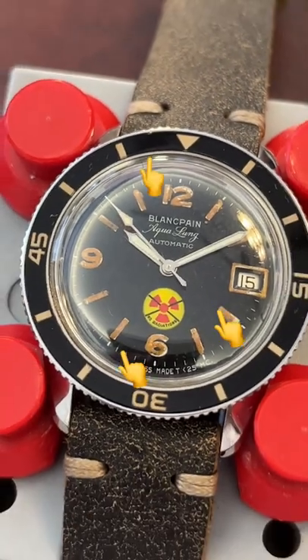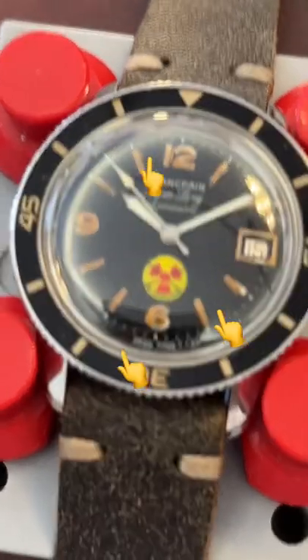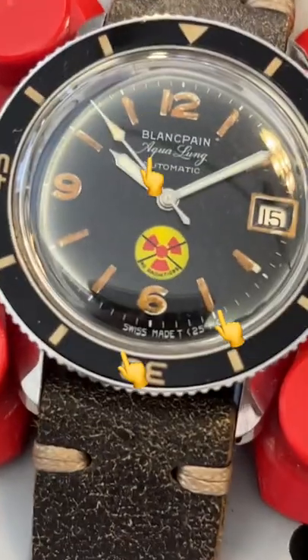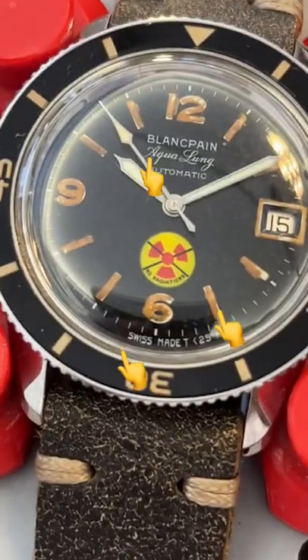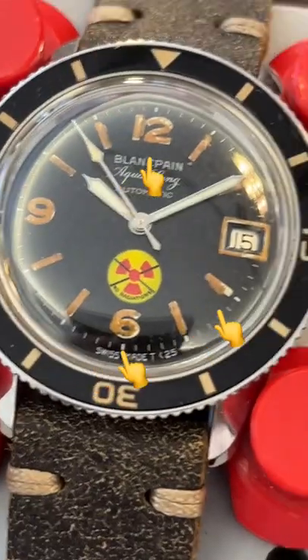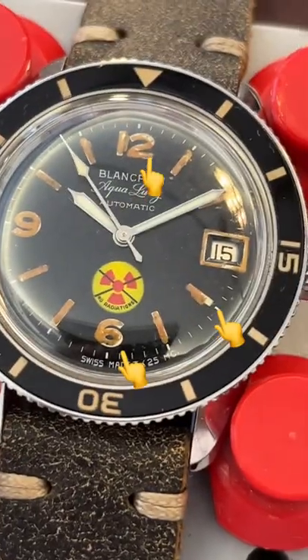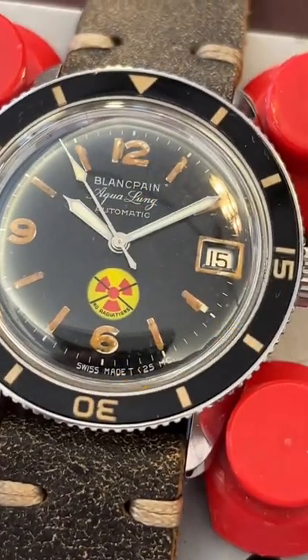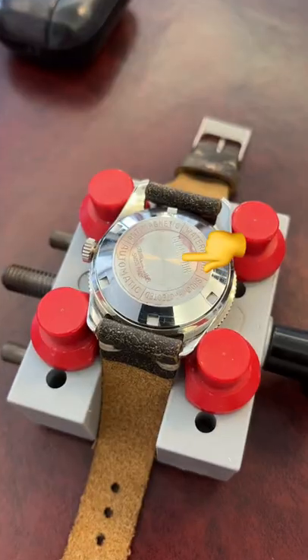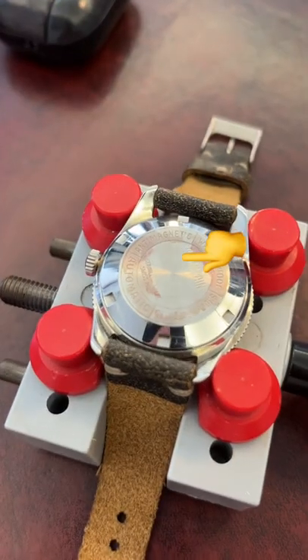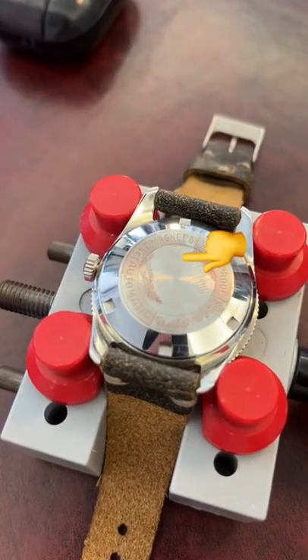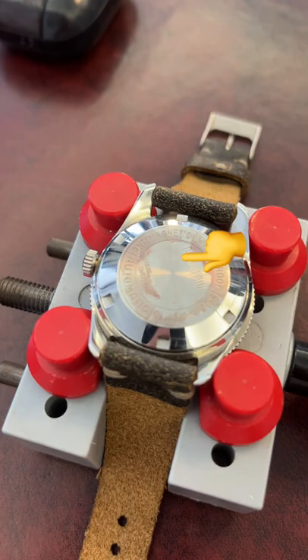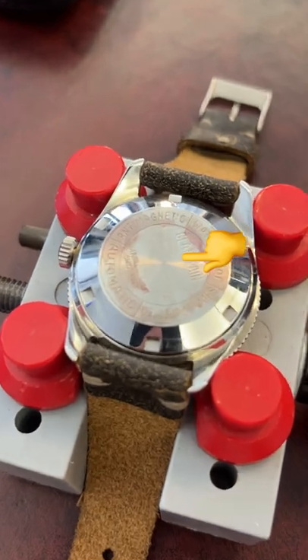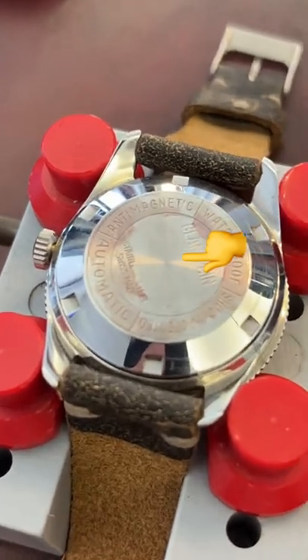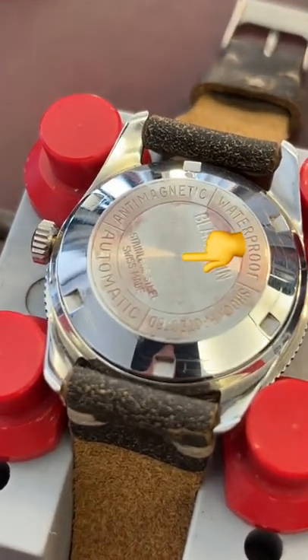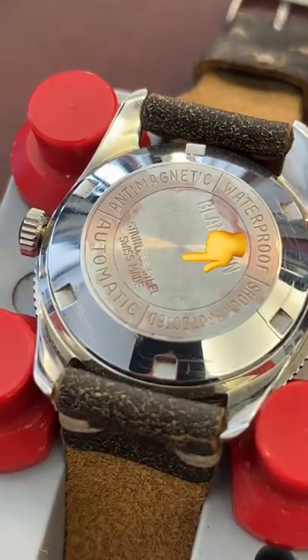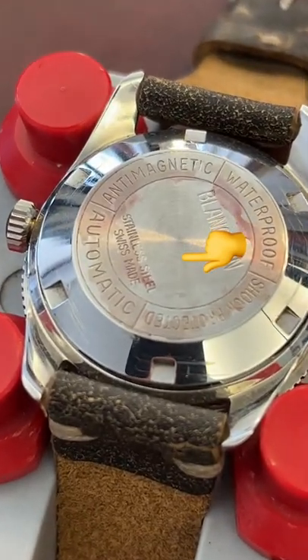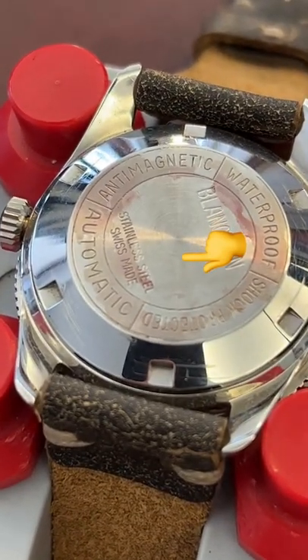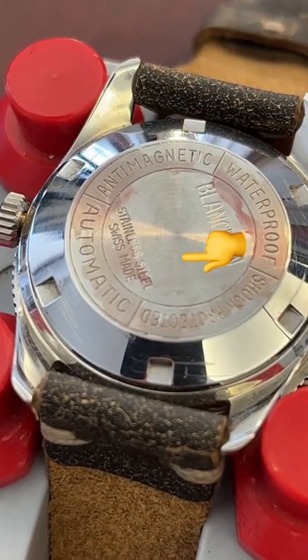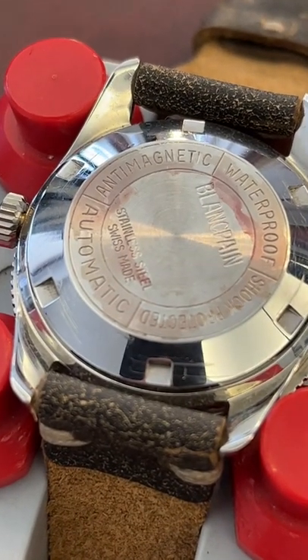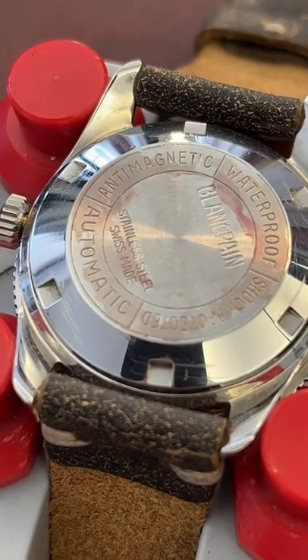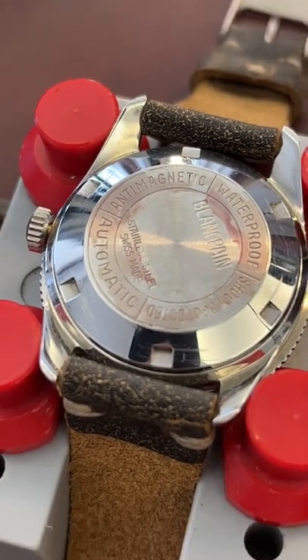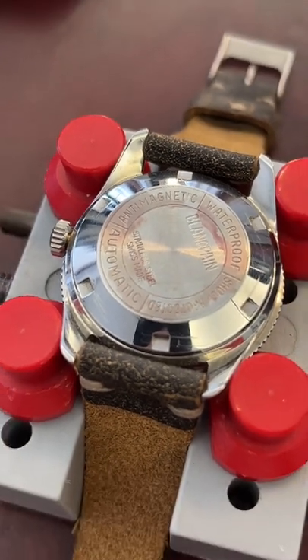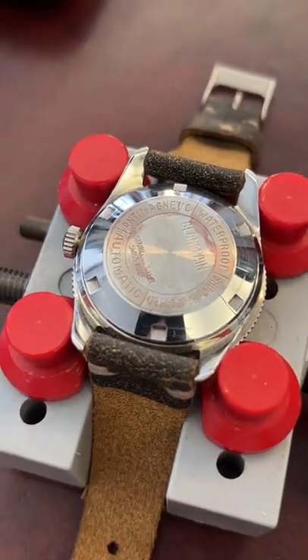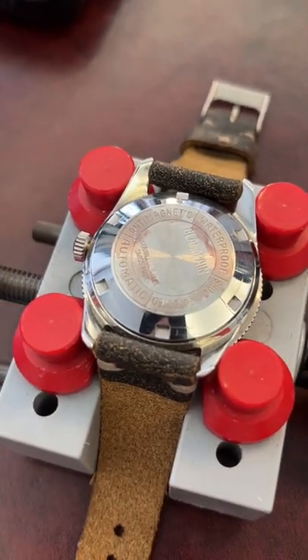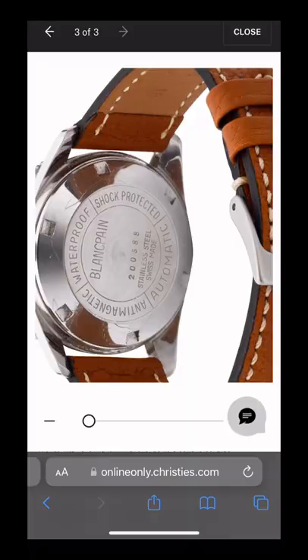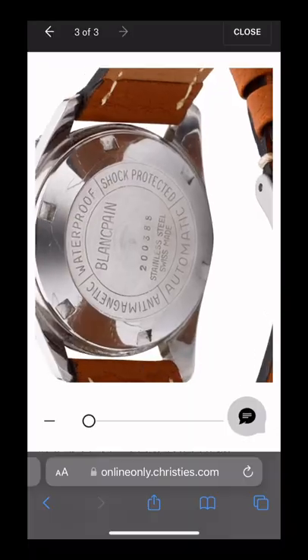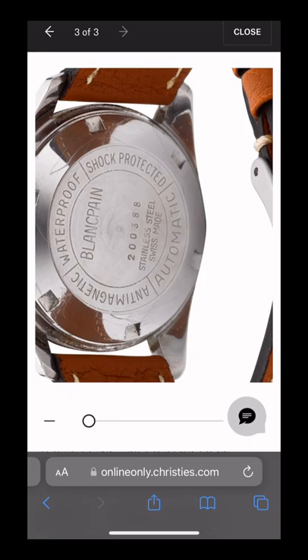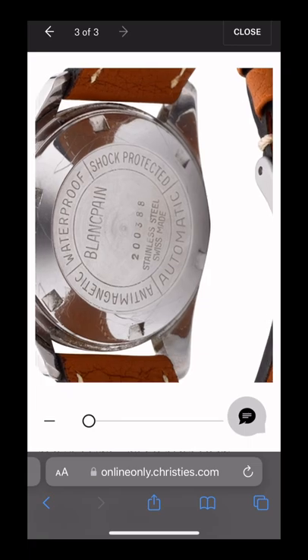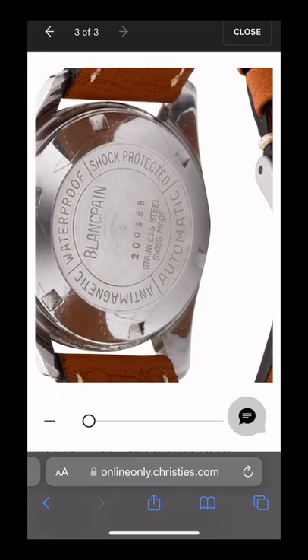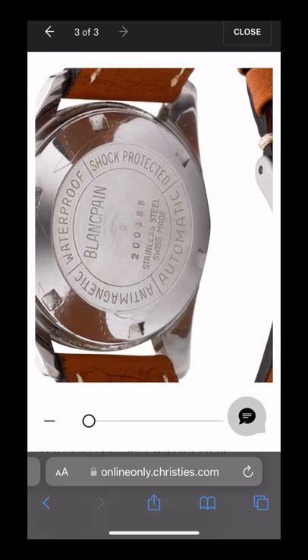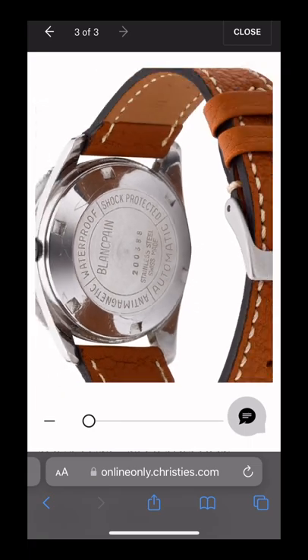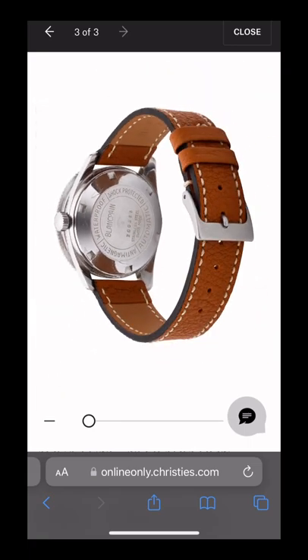Also, the dial possesses a pretty fair amount of lume degradation, and the case back actually does not bear any serial number, which is kind of odd. The case back should have a serial number like this.